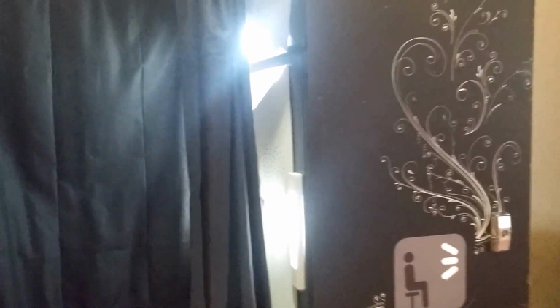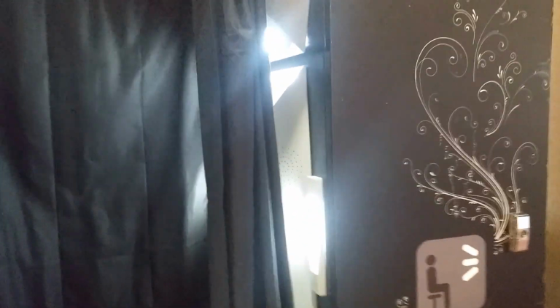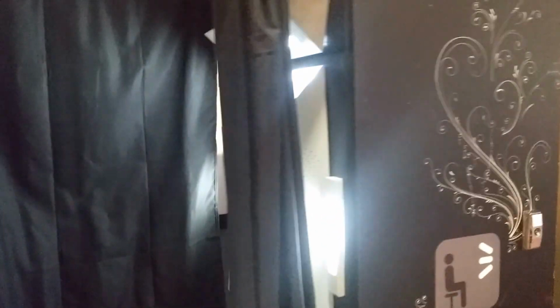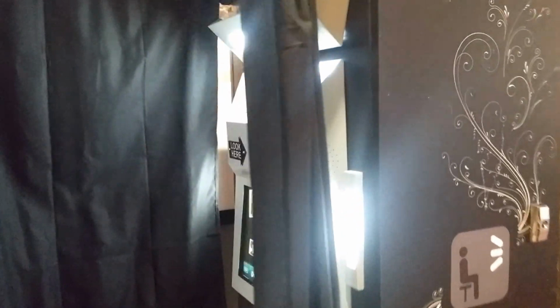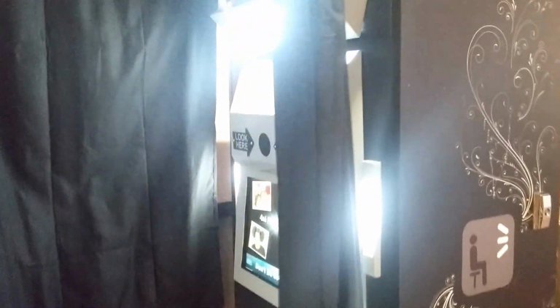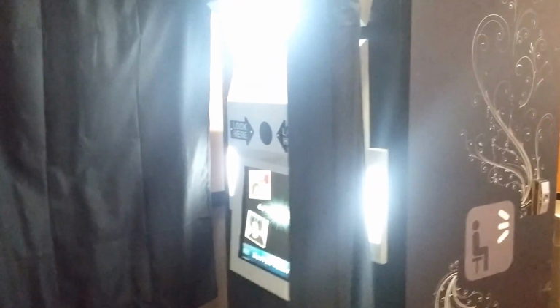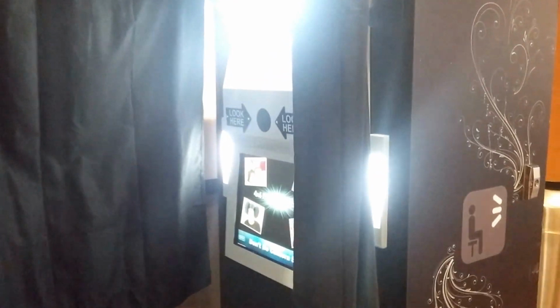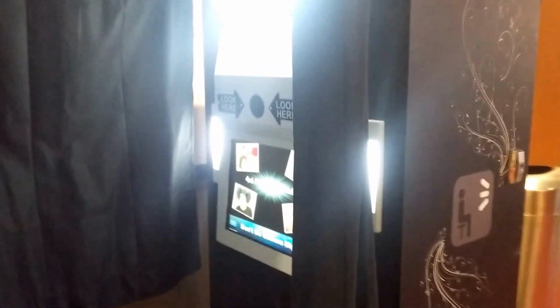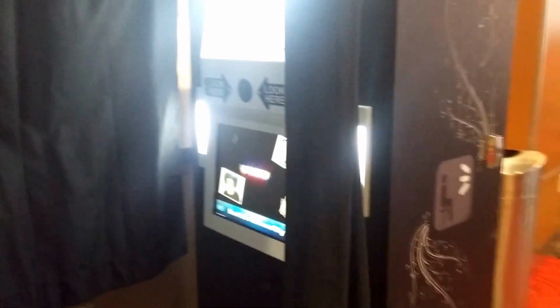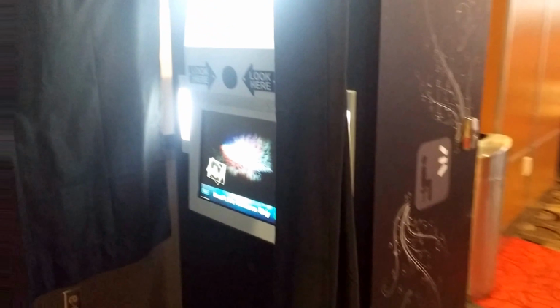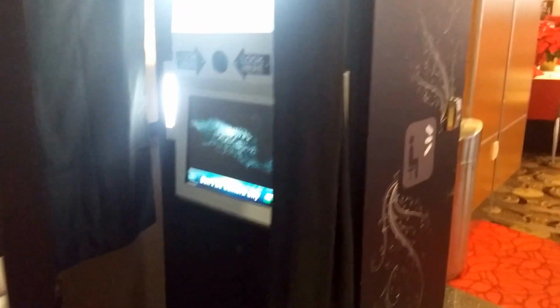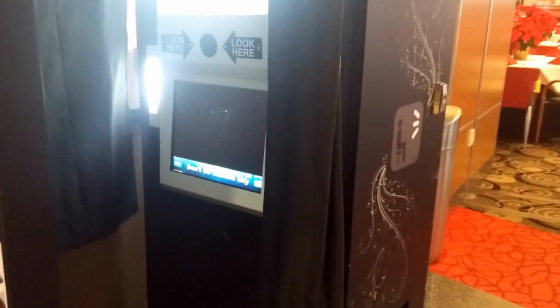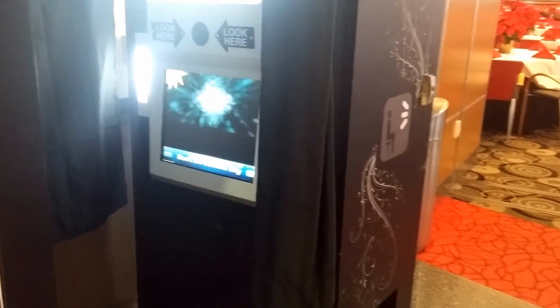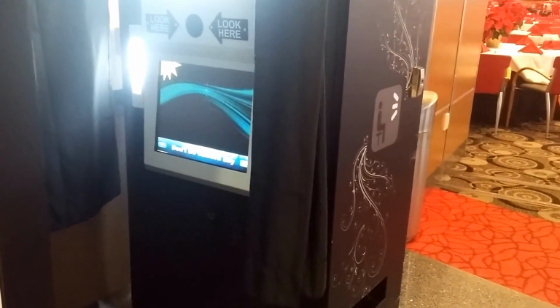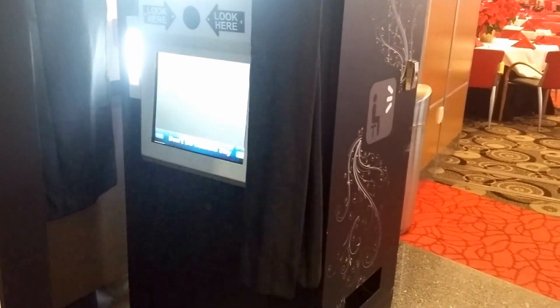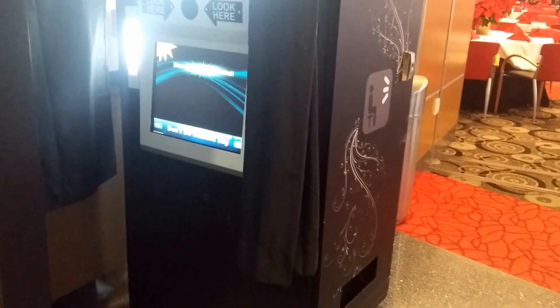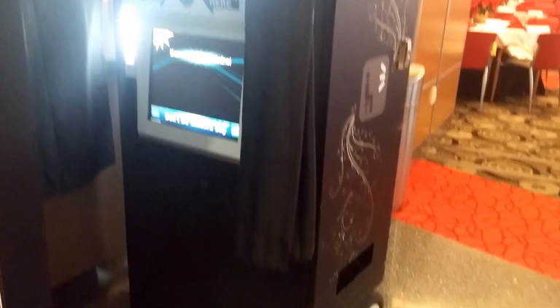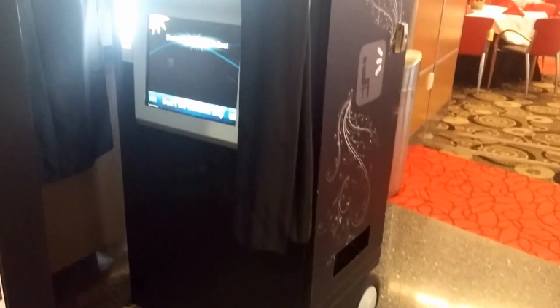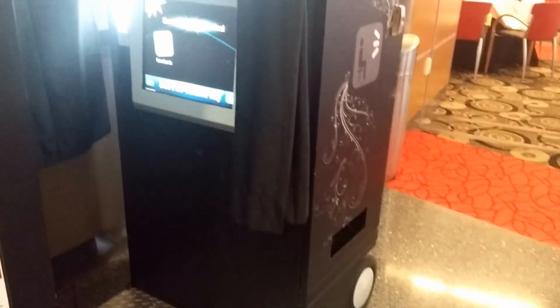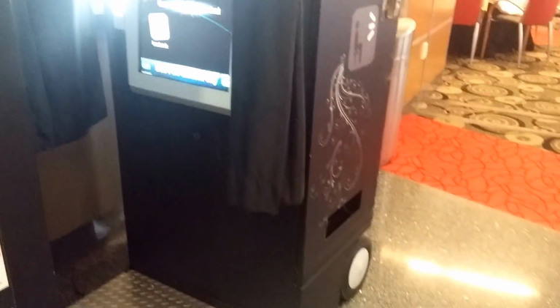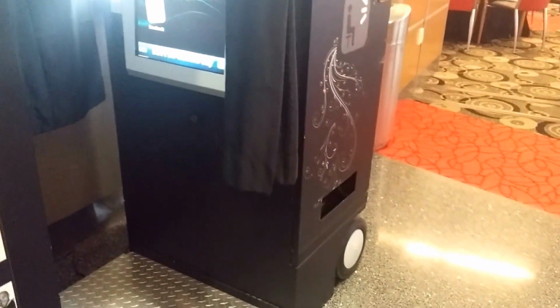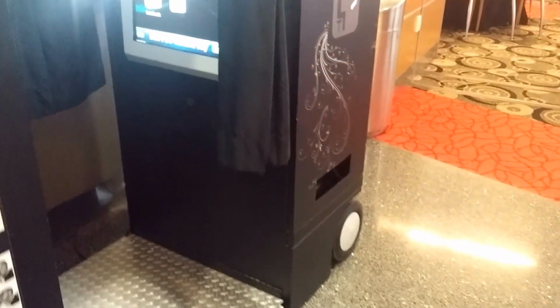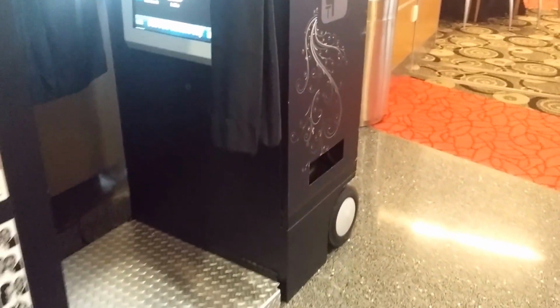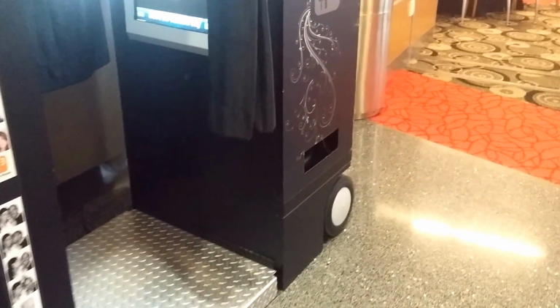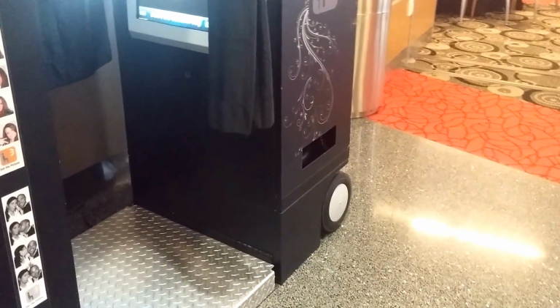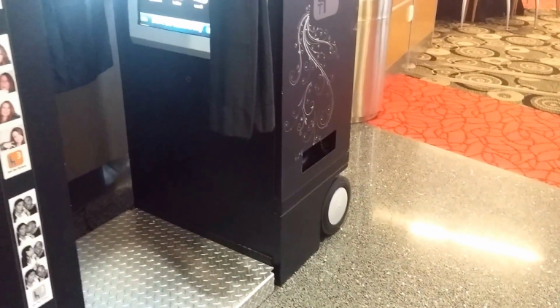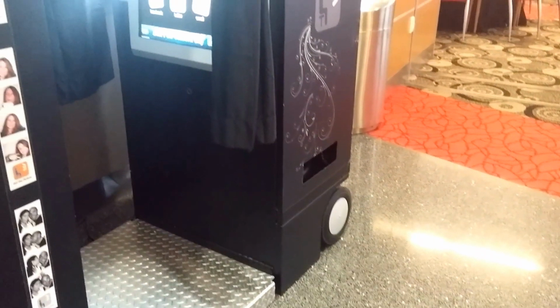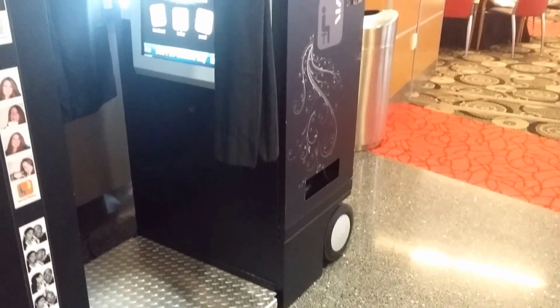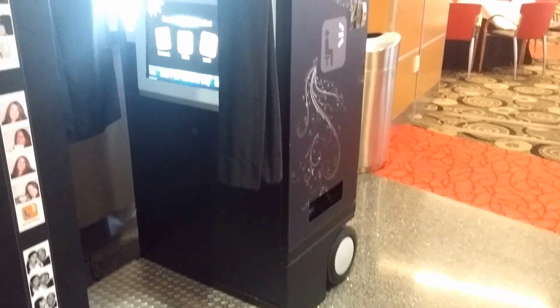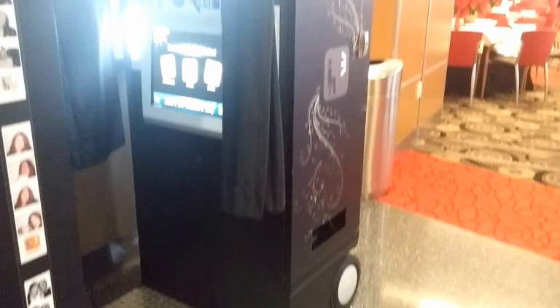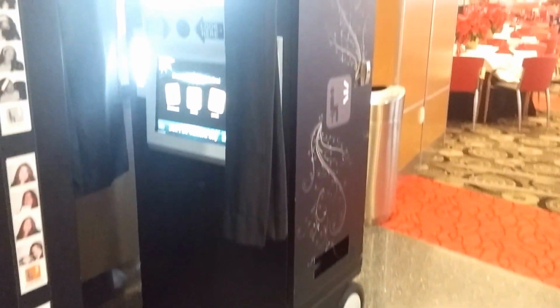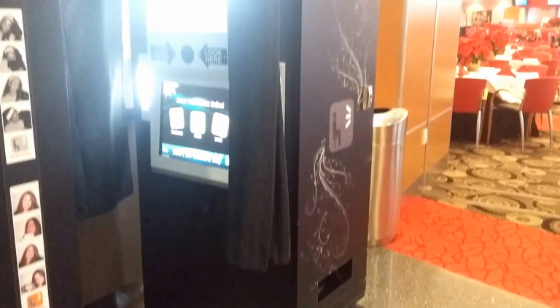Two strips will print by default with four pictures on each, unless you decide to have the photo booth logo on the bottom, which will take place in the fourth picture.